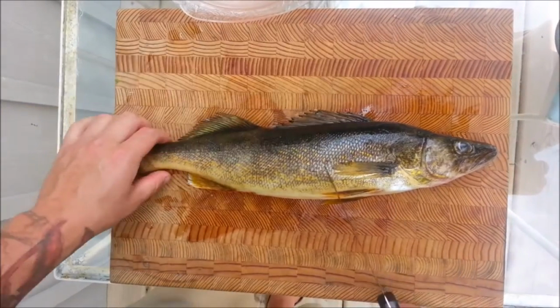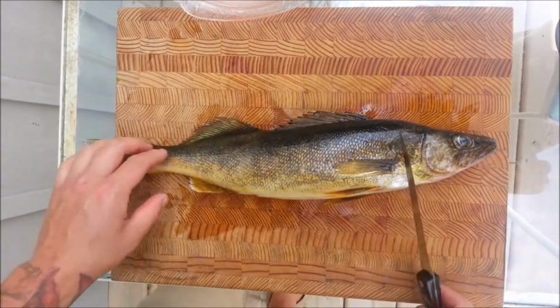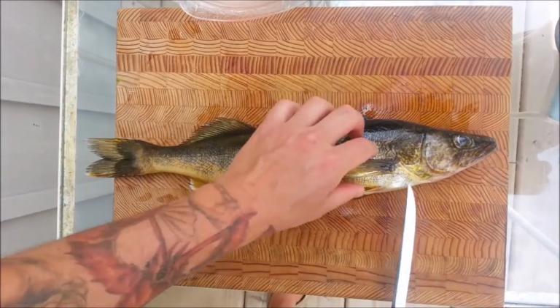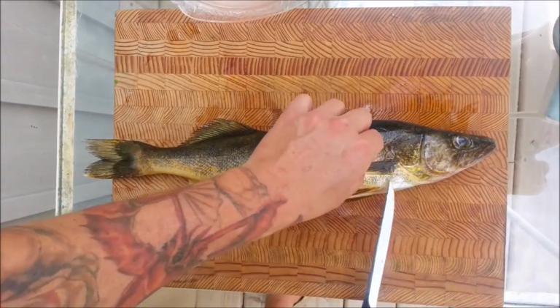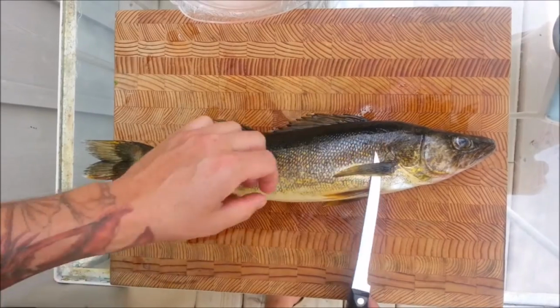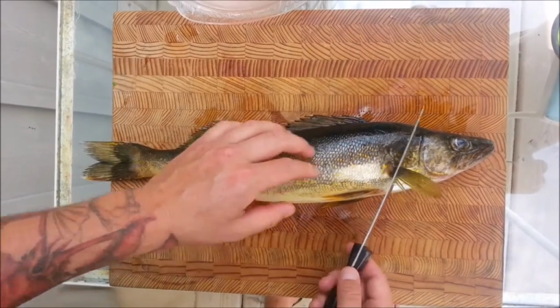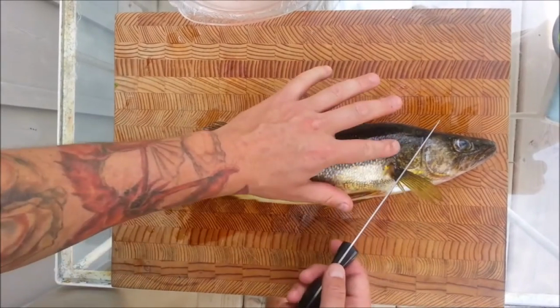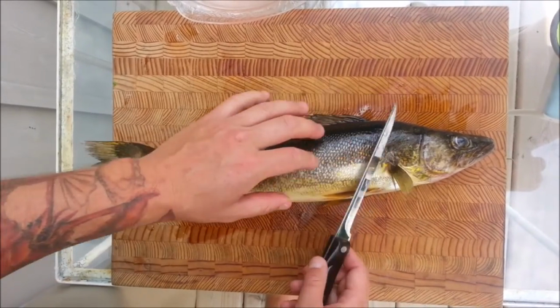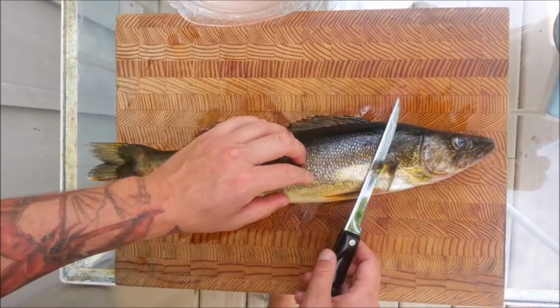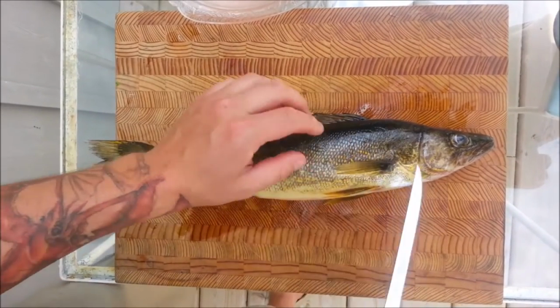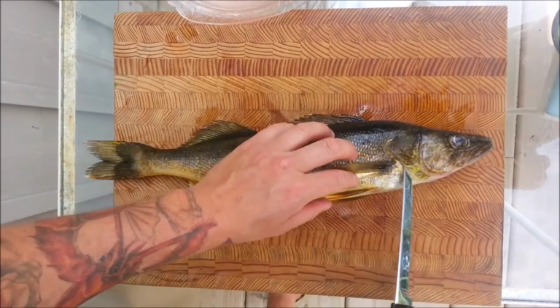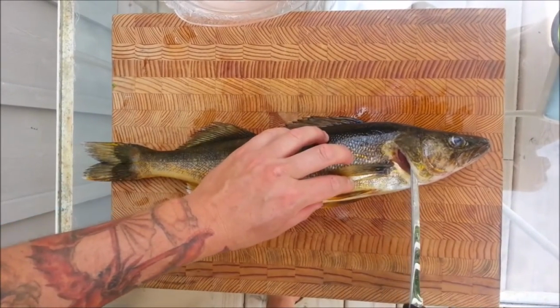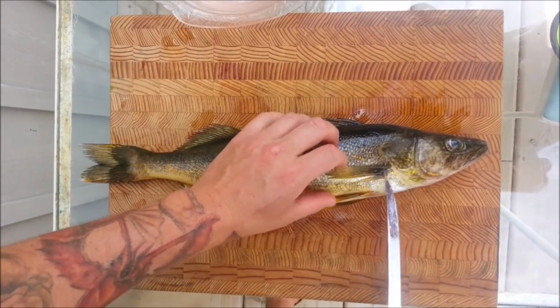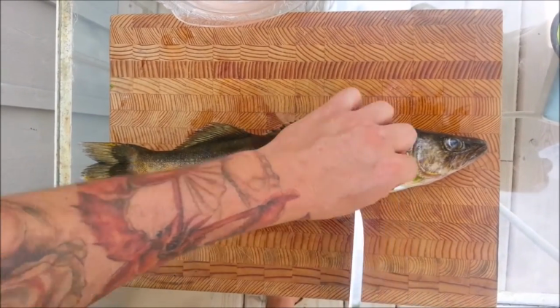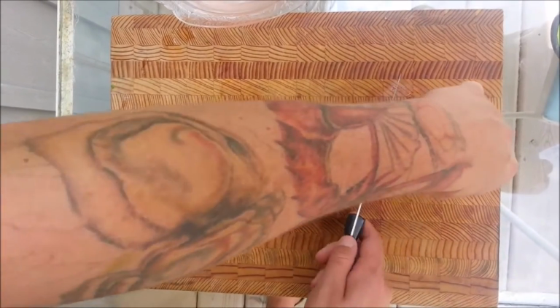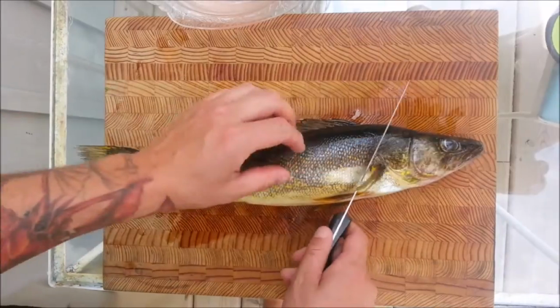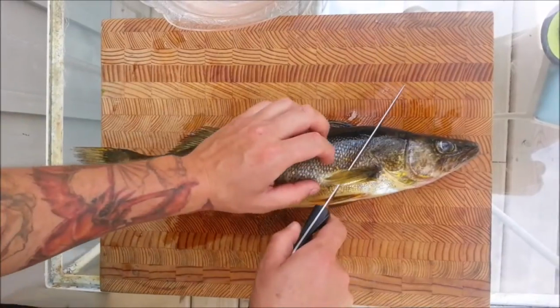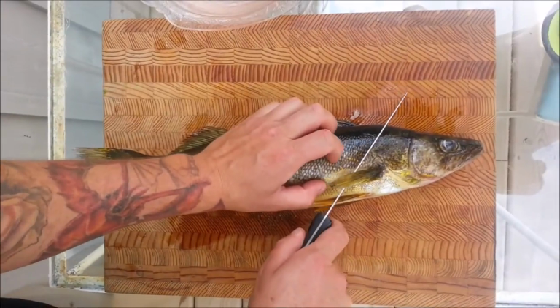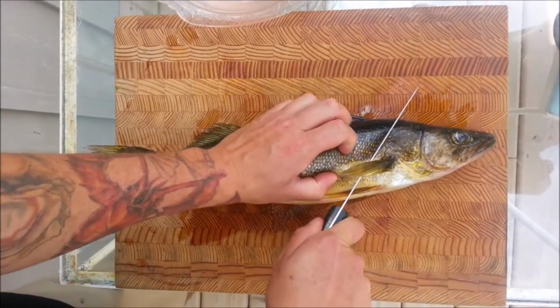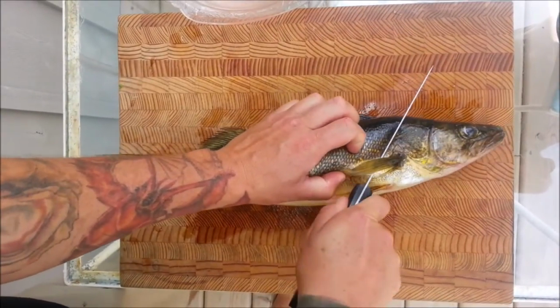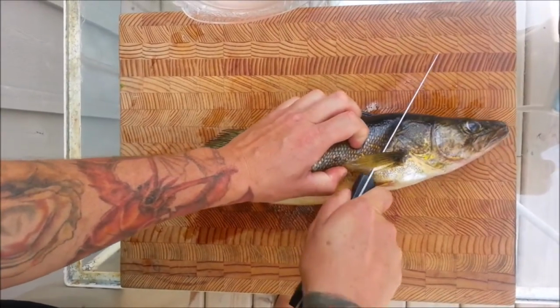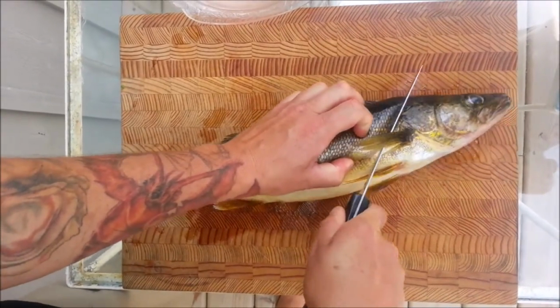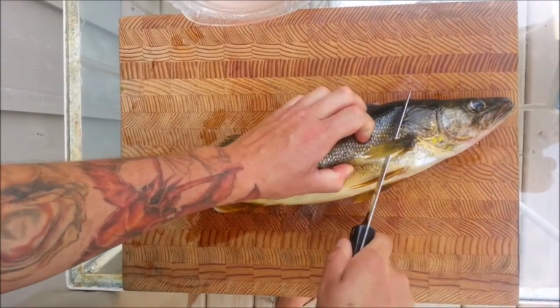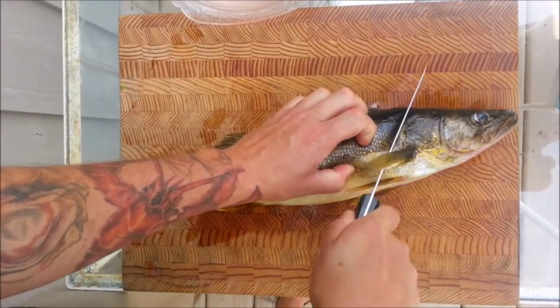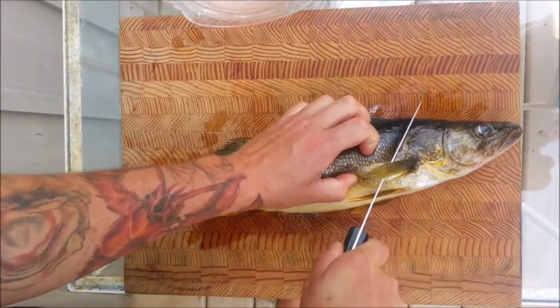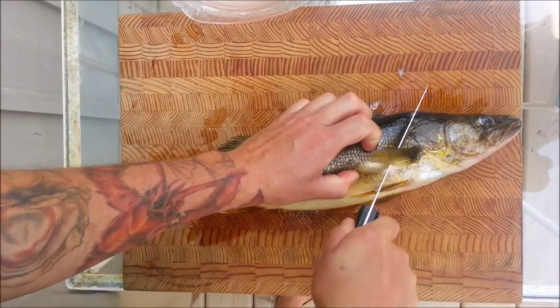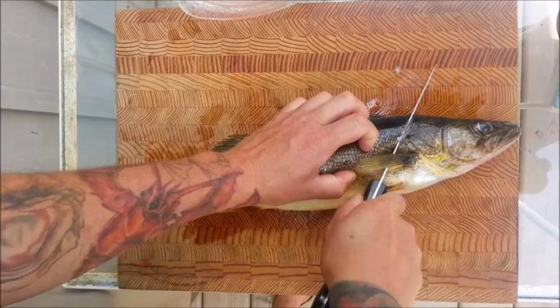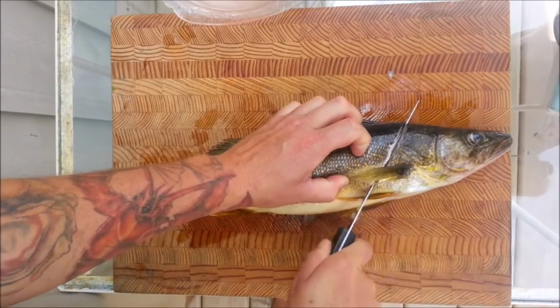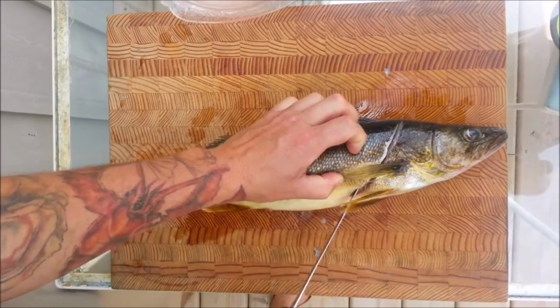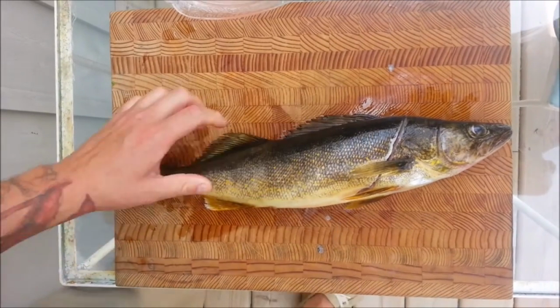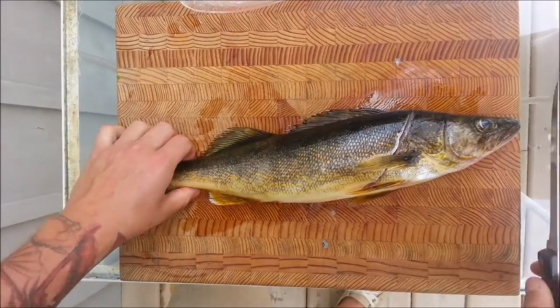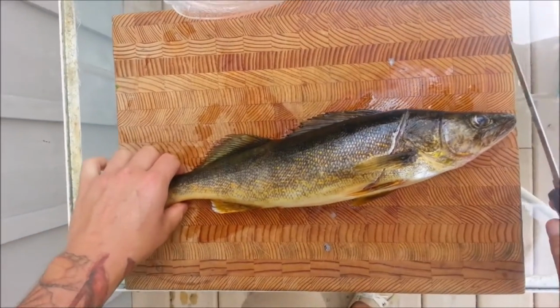The first cut you're going to make is right behind the gill plate, which is right here, and then behind the pectoral fin and you're going to go in at an angle. Cut down like that.